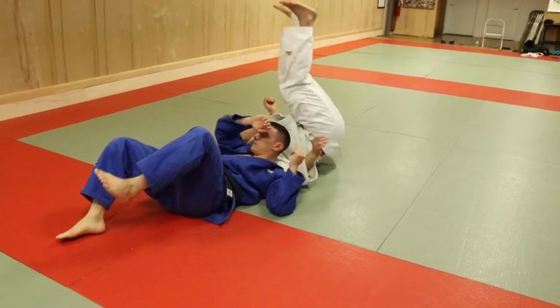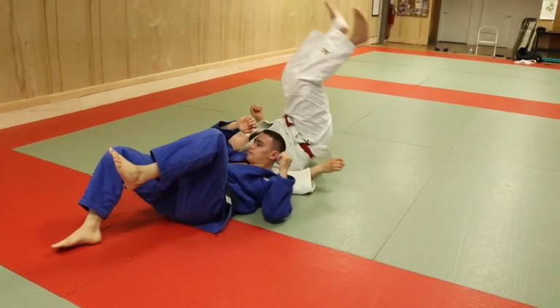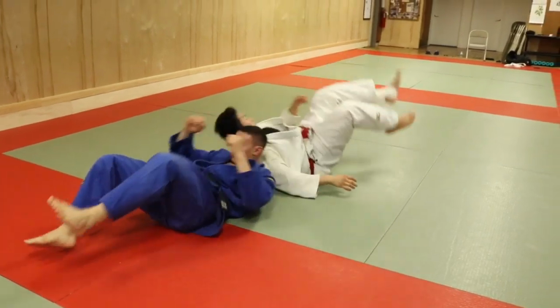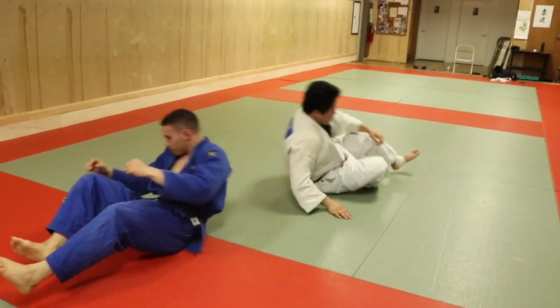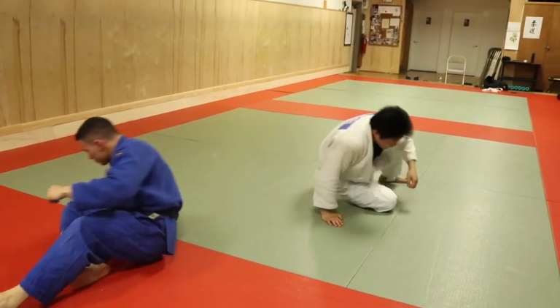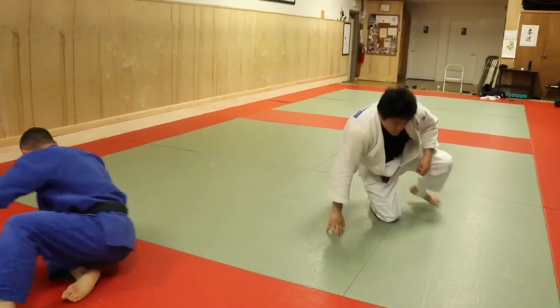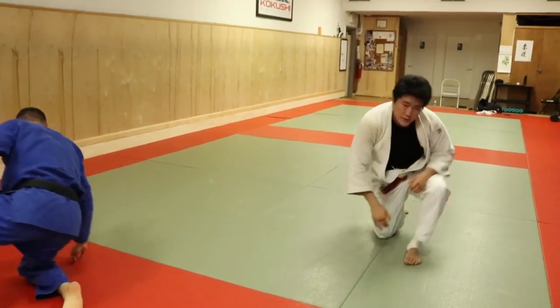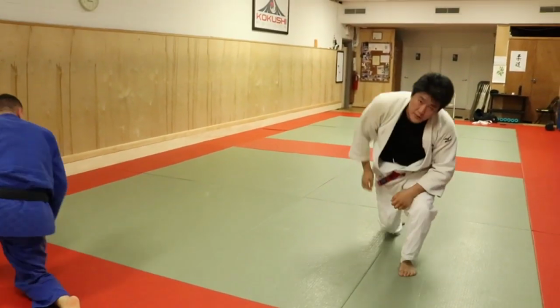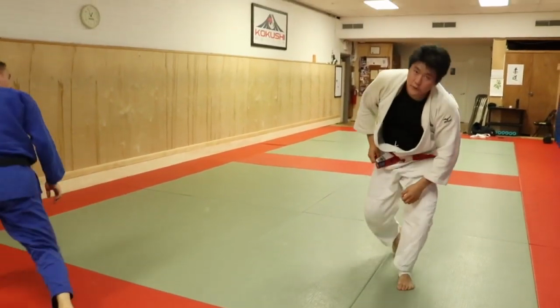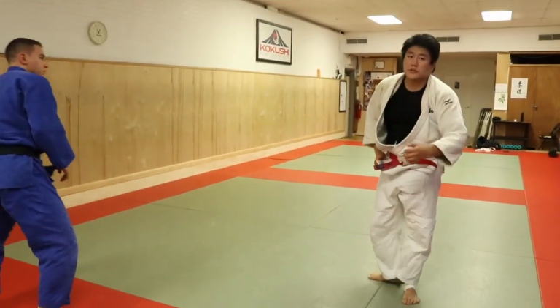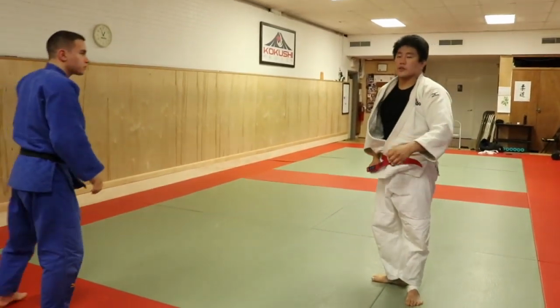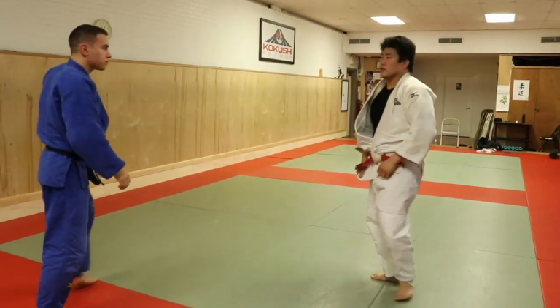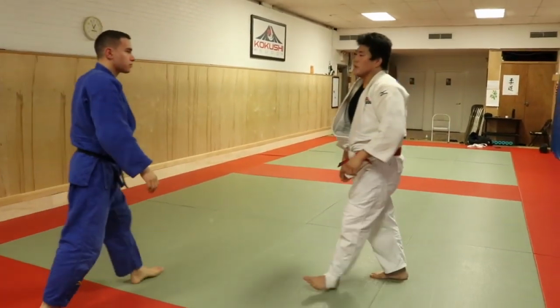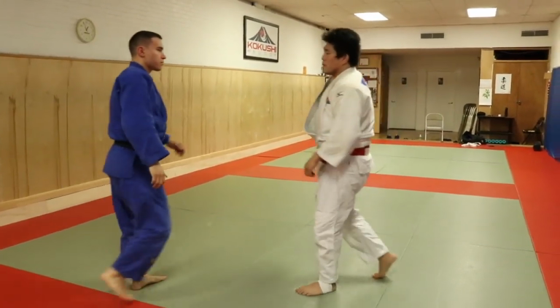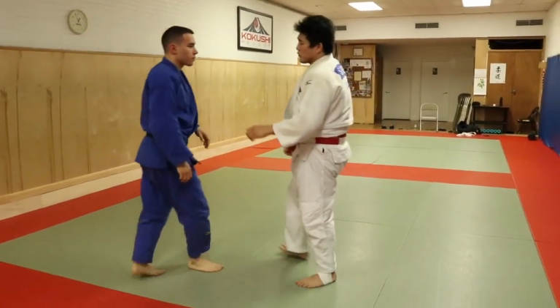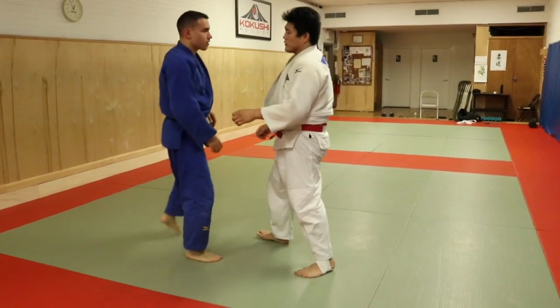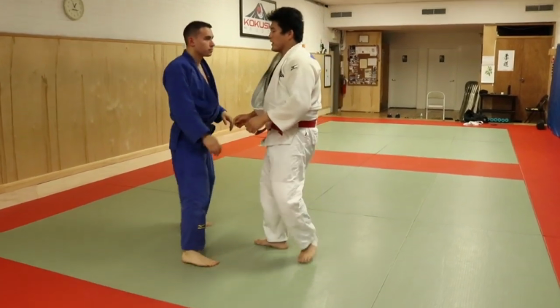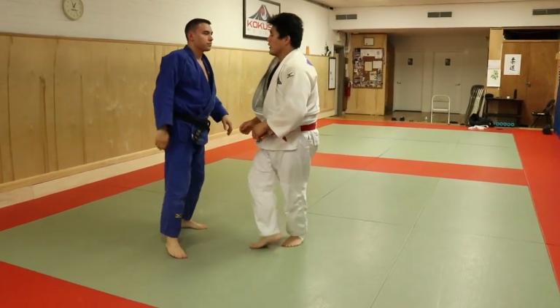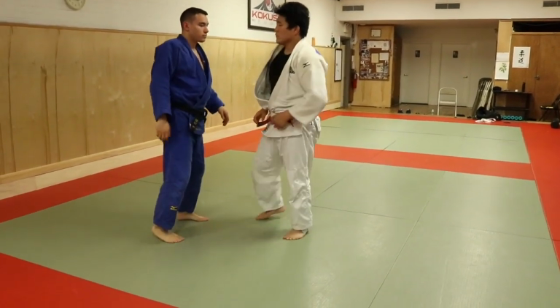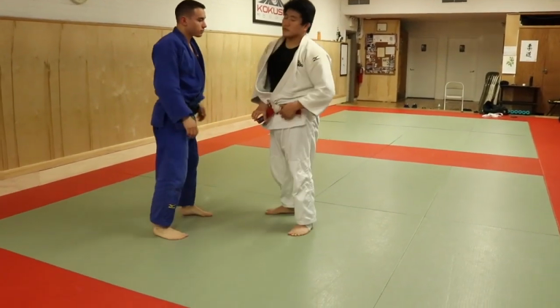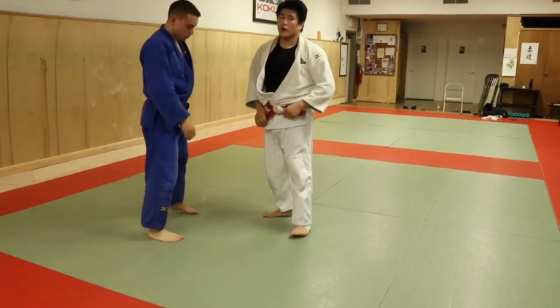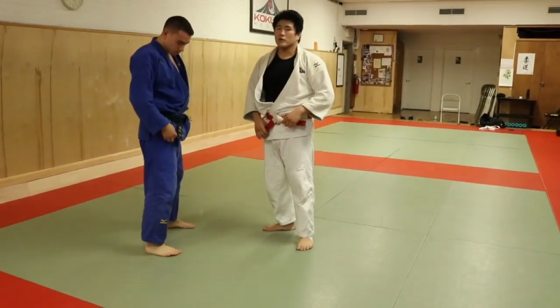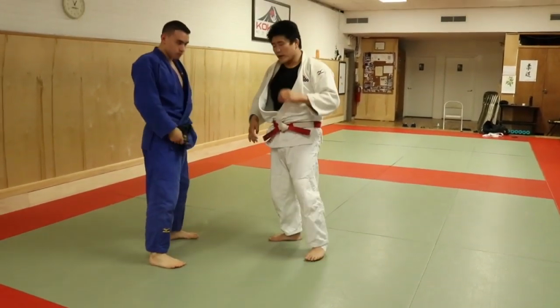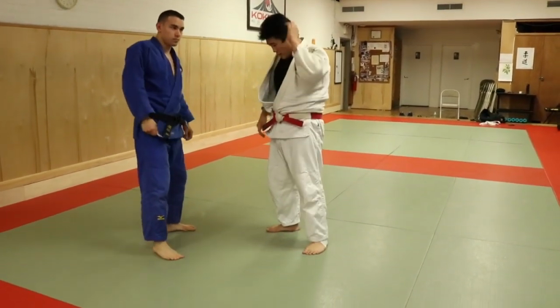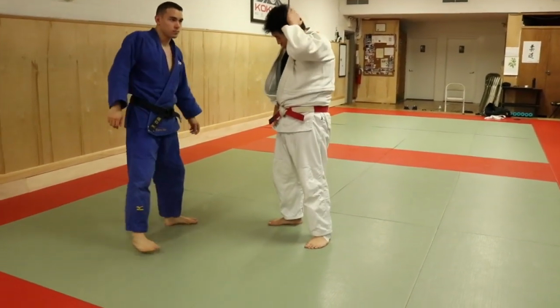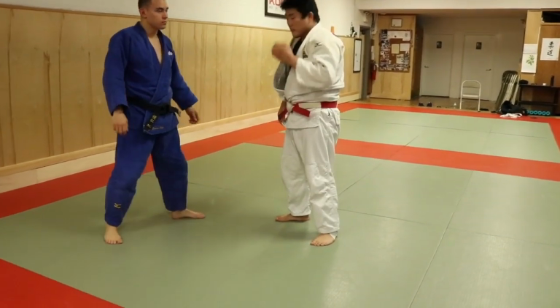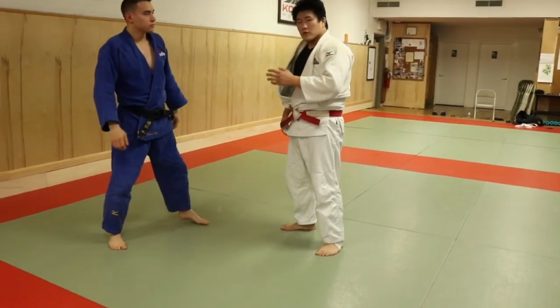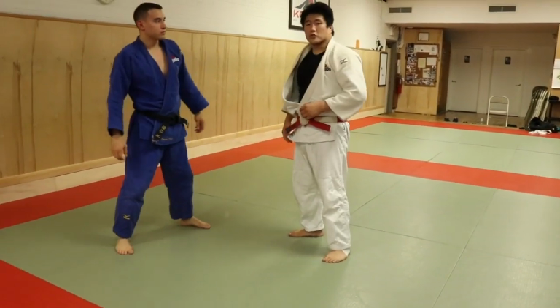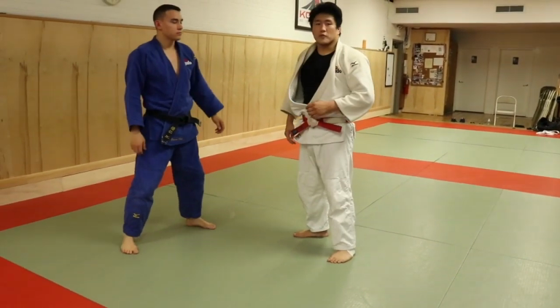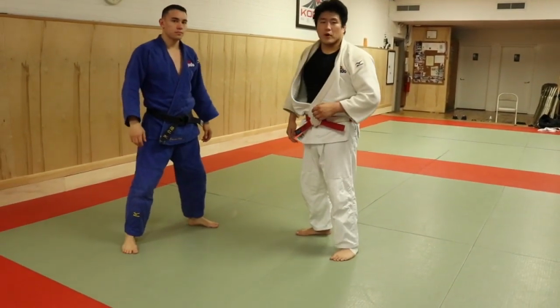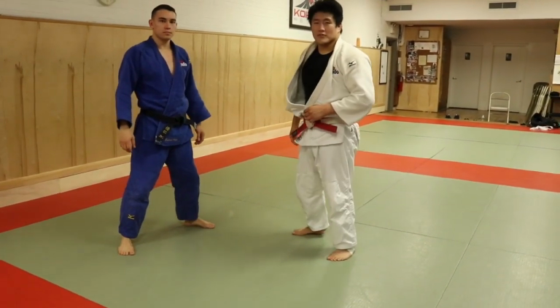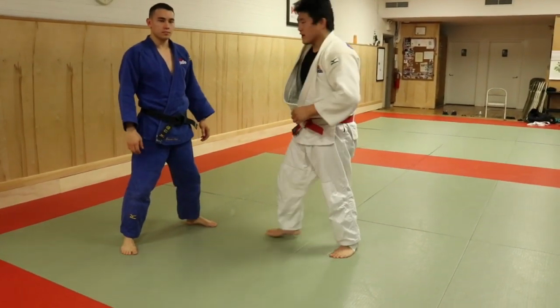There are lots of different finishes that you can do, and this one's really great — it's very hard to defend because of the position of my partner's neck.